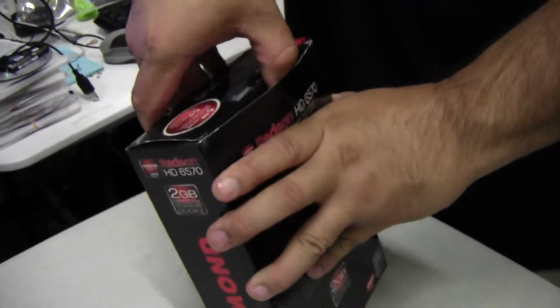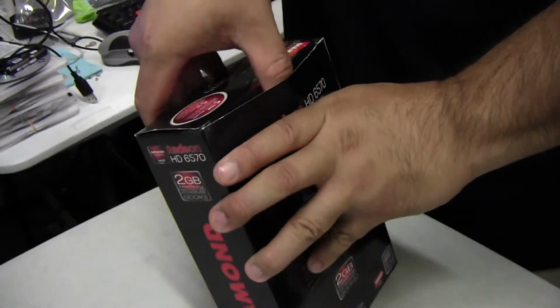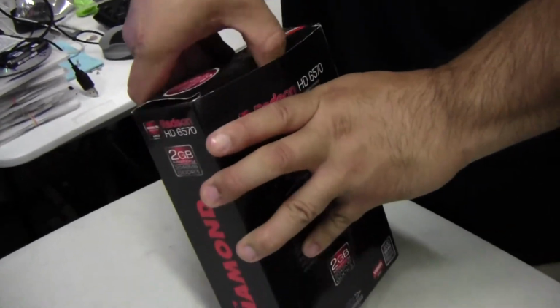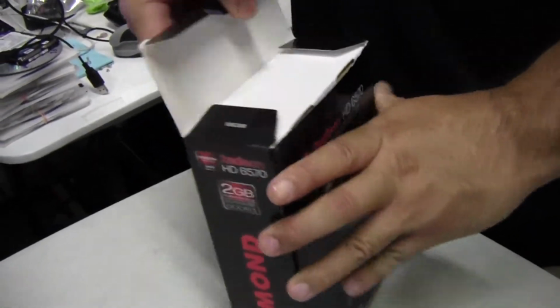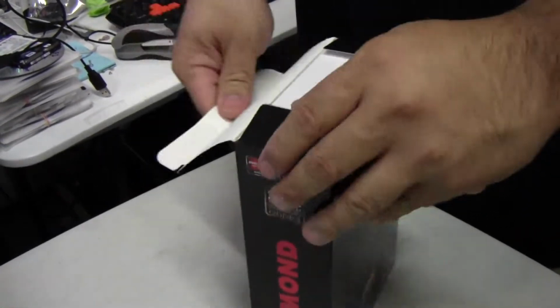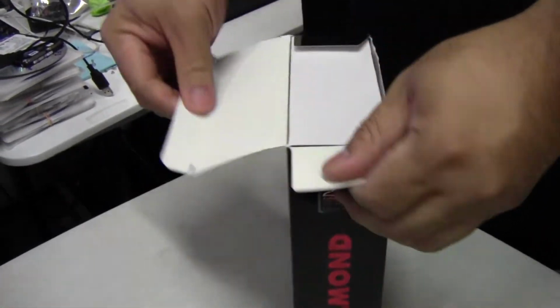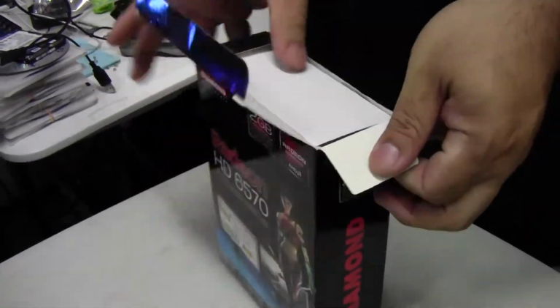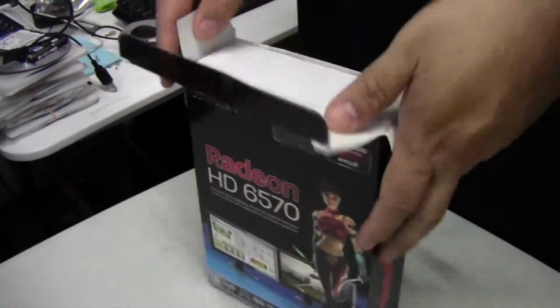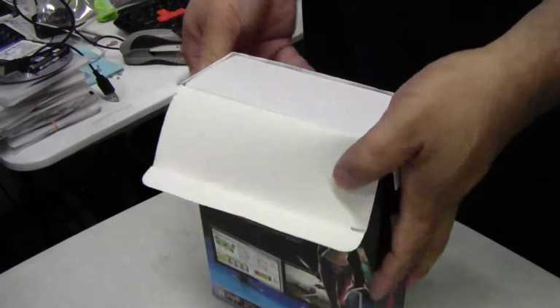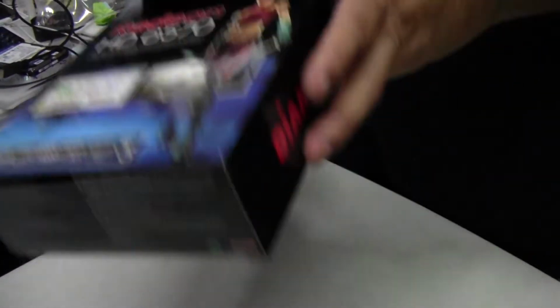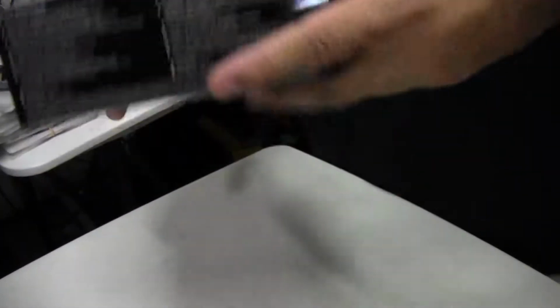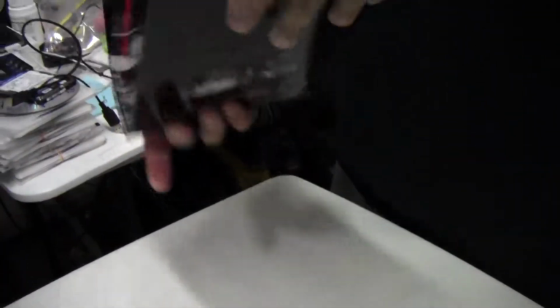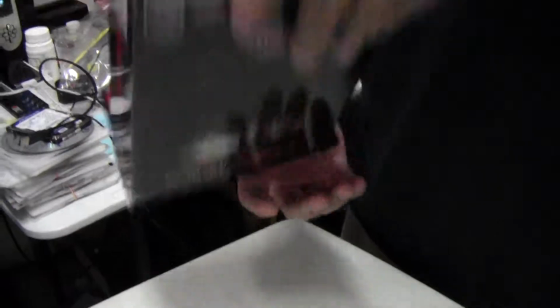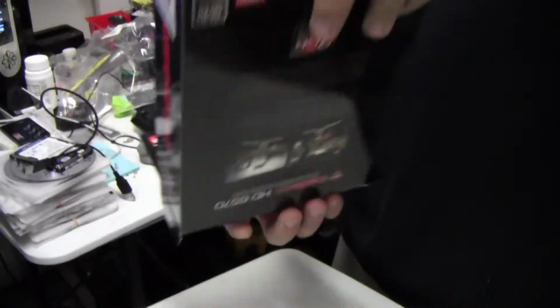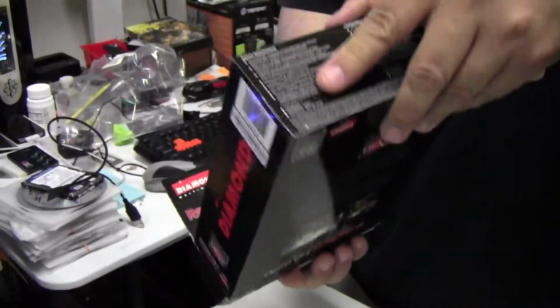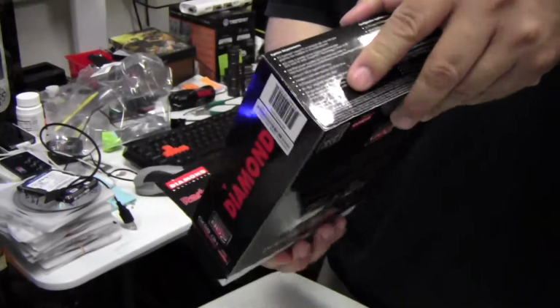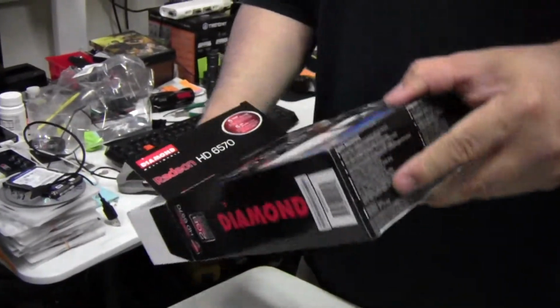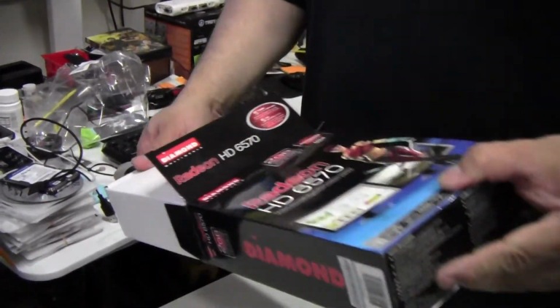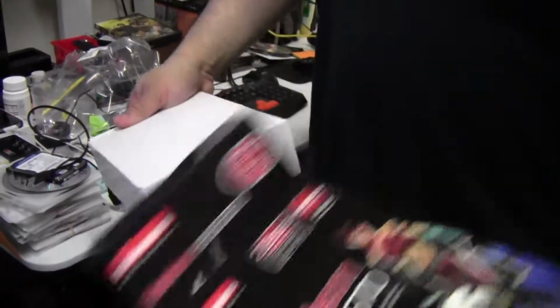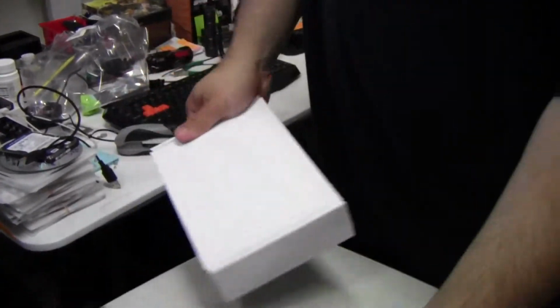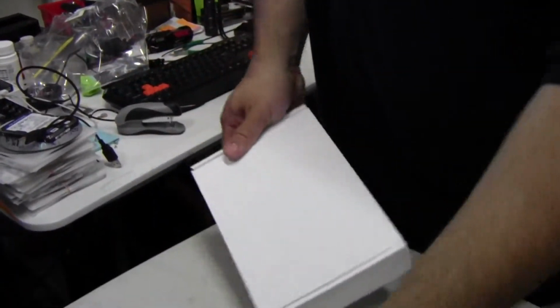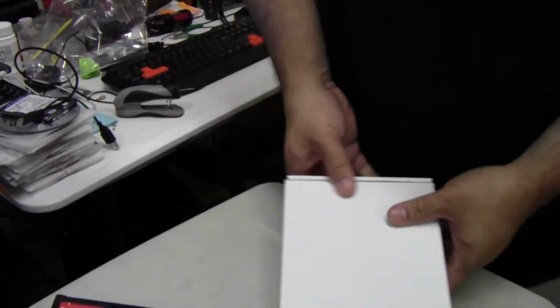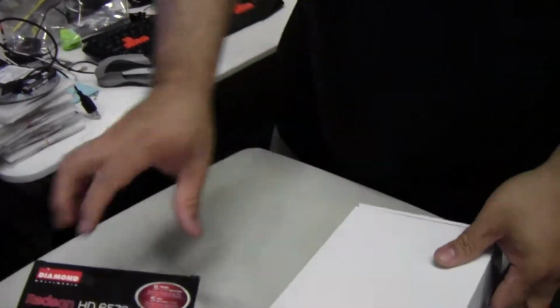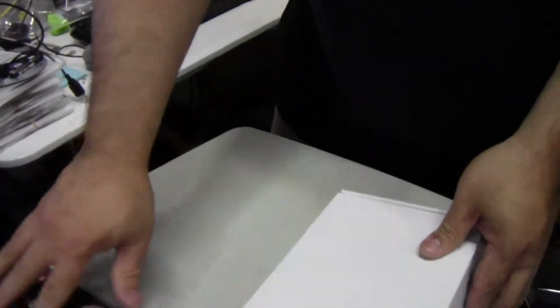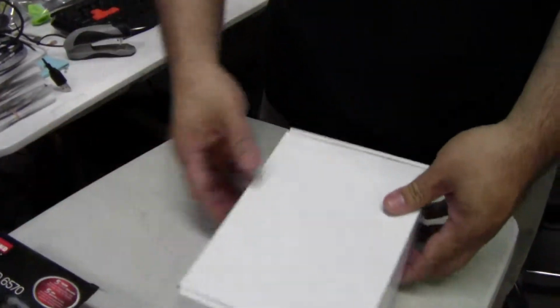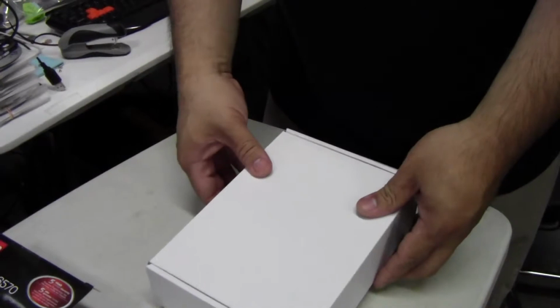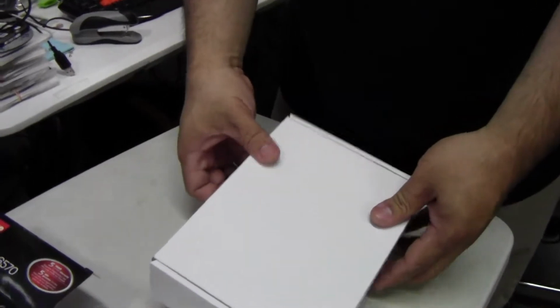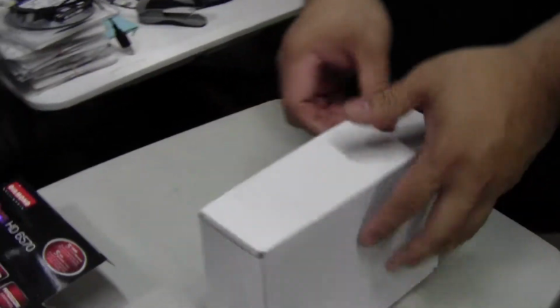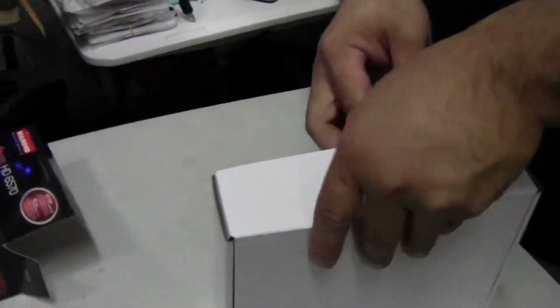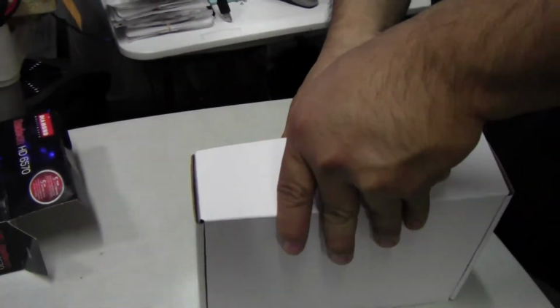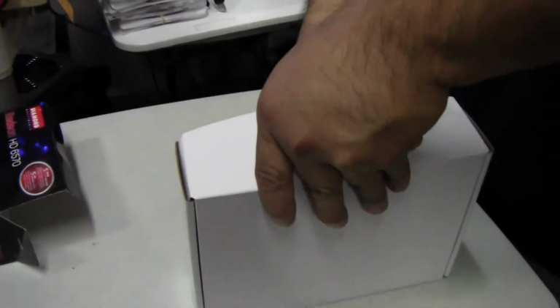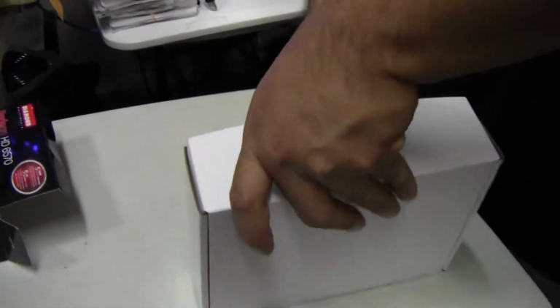It's a big card though. There are some smaller versions of the 6570. I chose this one because it's going into an HP desktop computer, and of course we upgraded the power supply in that.